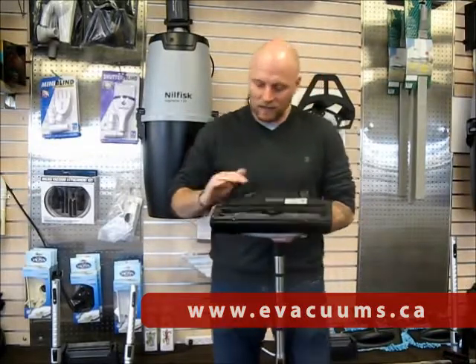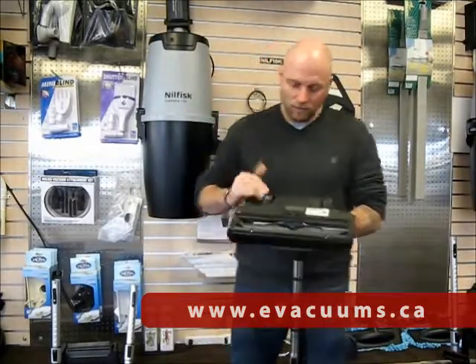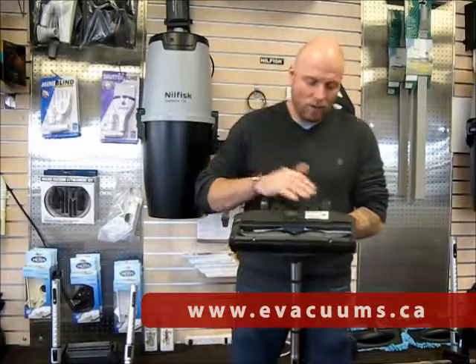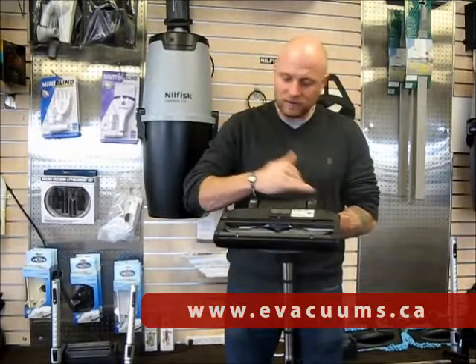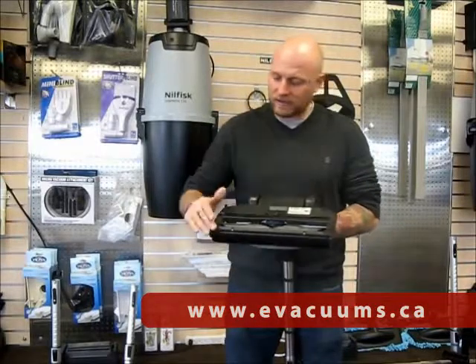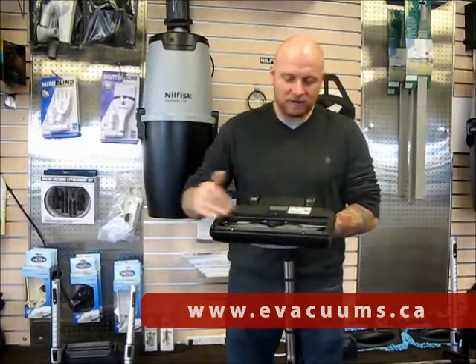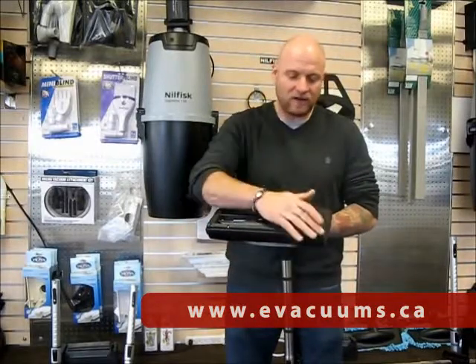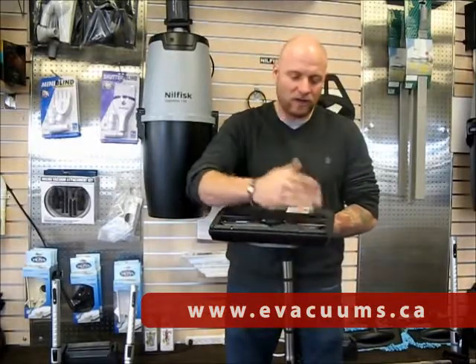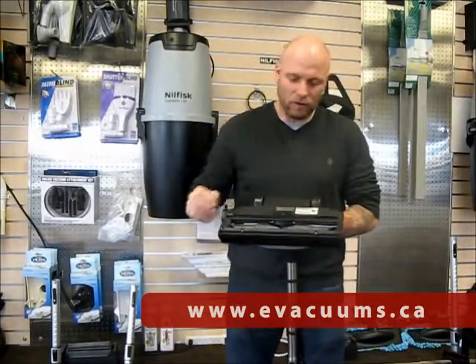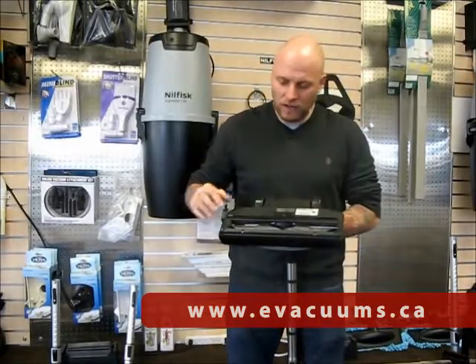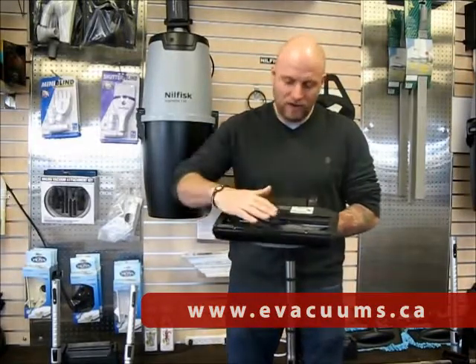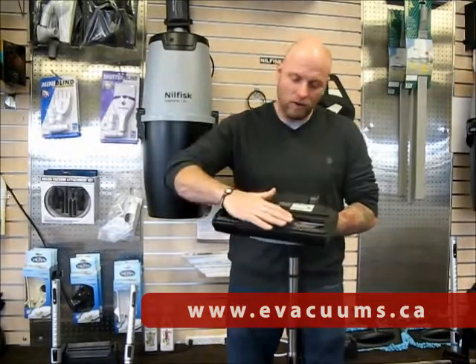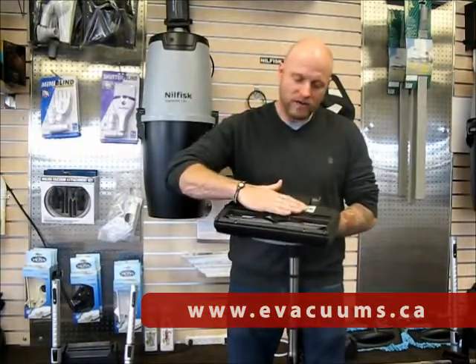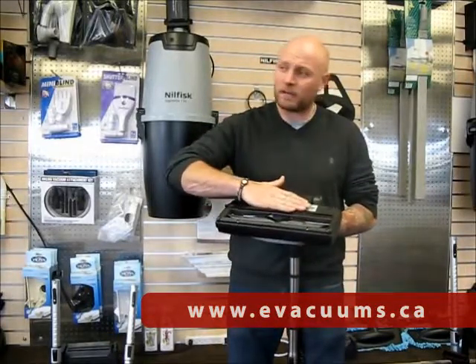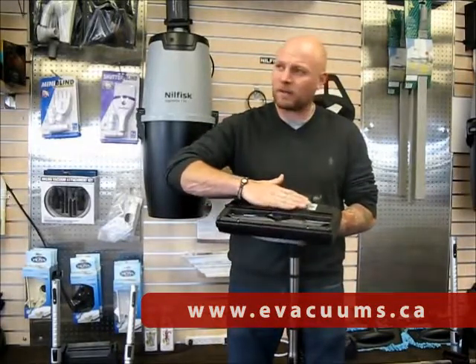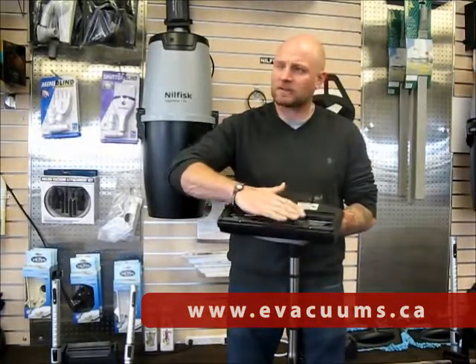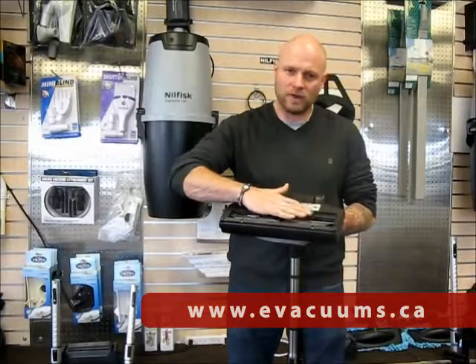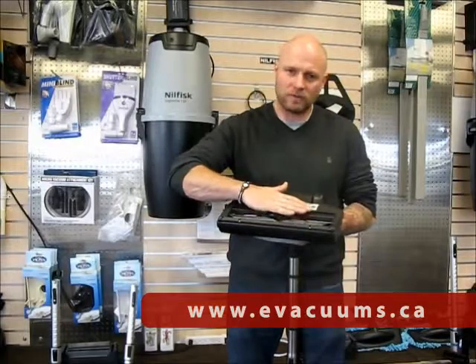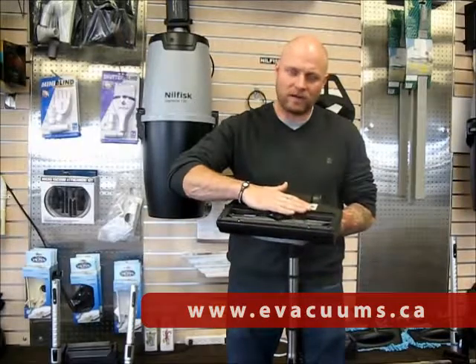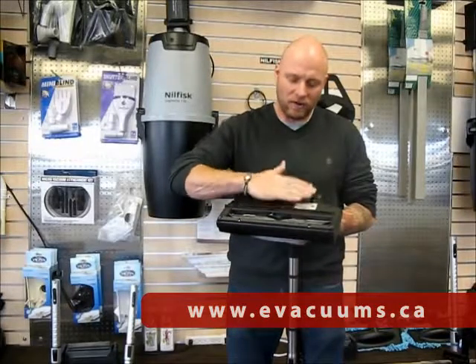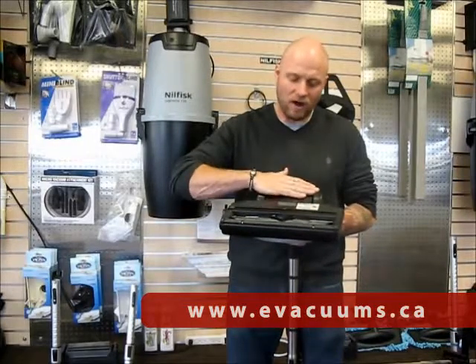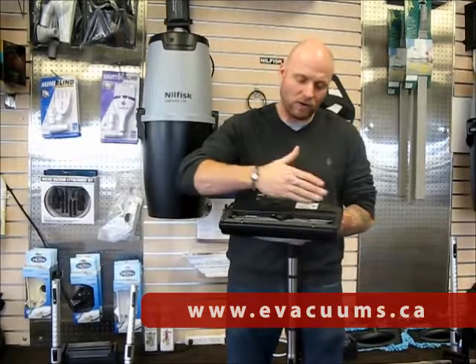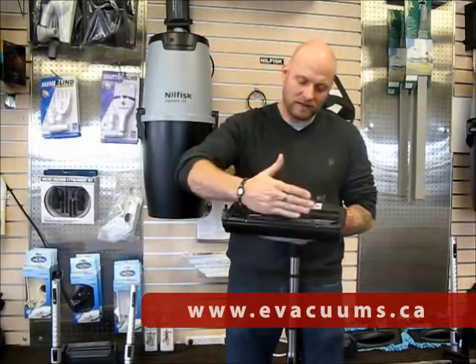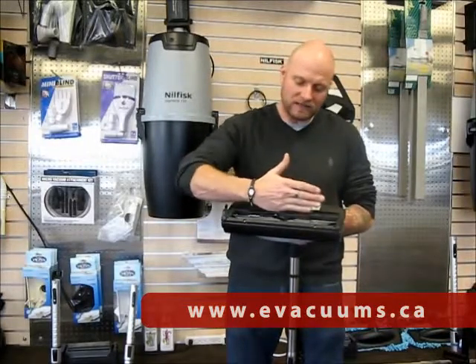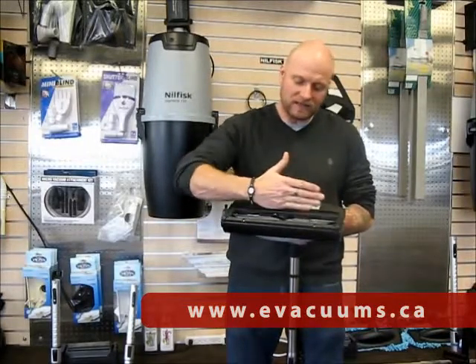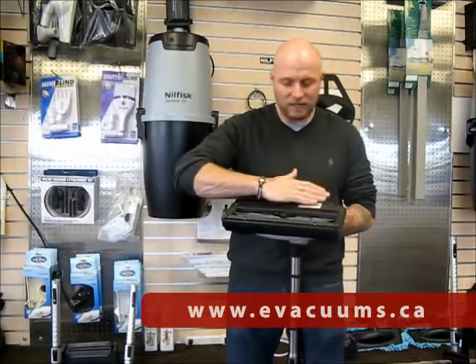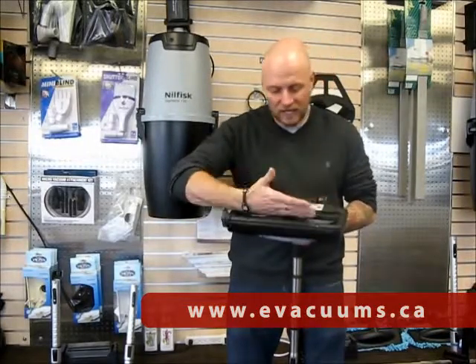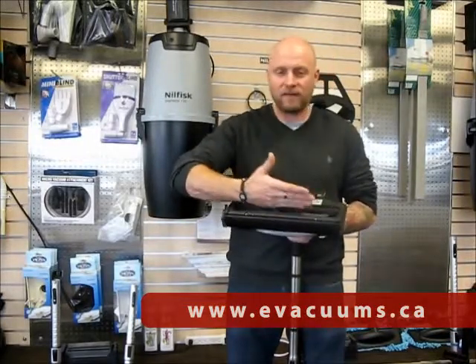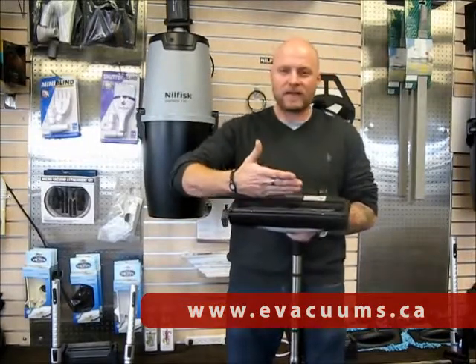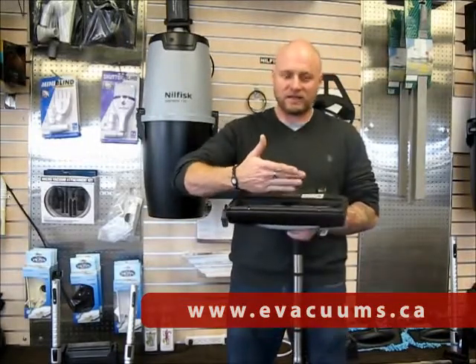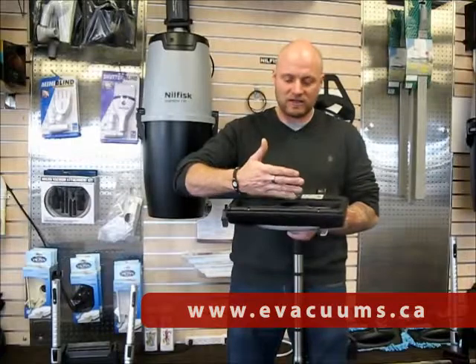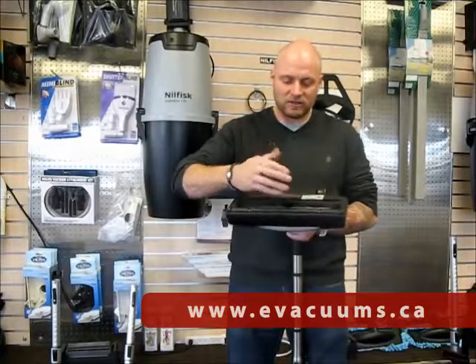Rubber wheels mean it doesn't scratch any of your hard floor. You have your dust squeegee at the bottom, so when you're vacuuming on your hard floor the dust hits the dust squeegee and then falls down into the suction trap.